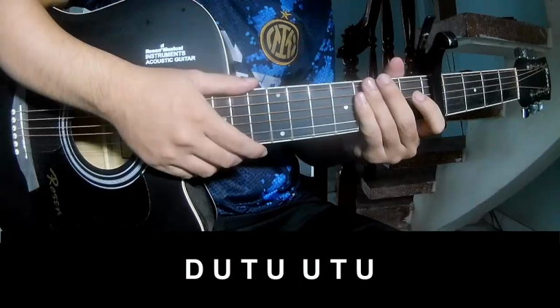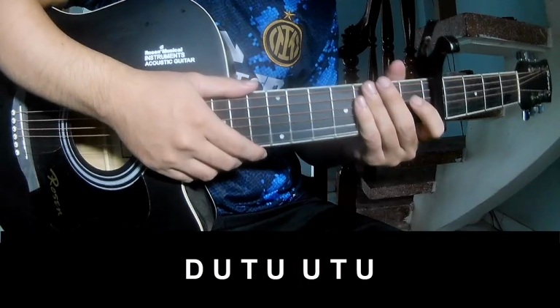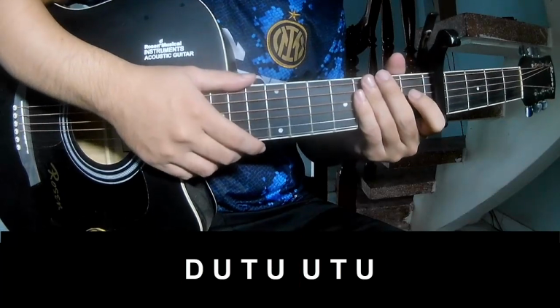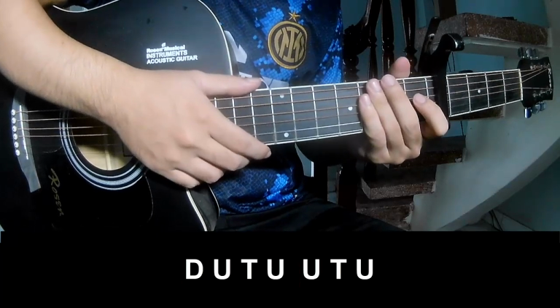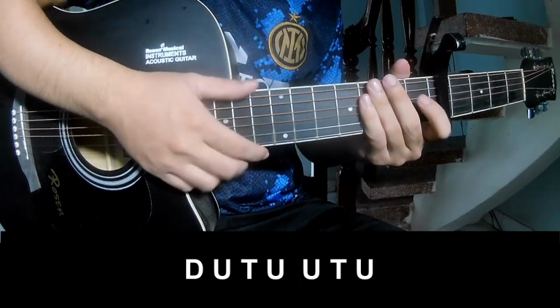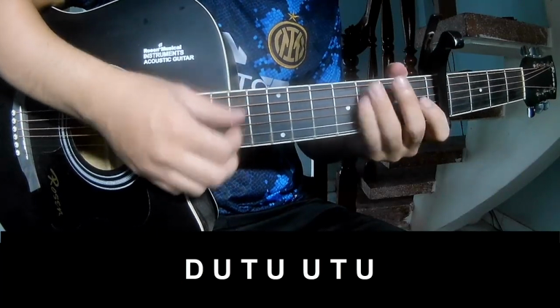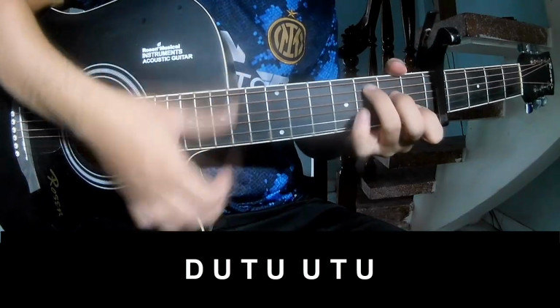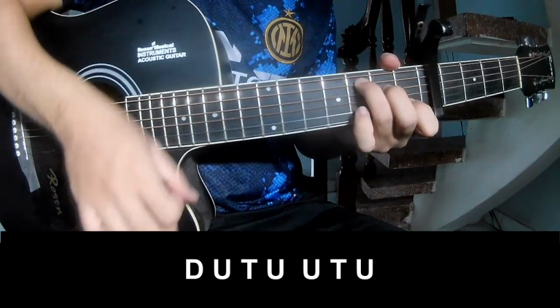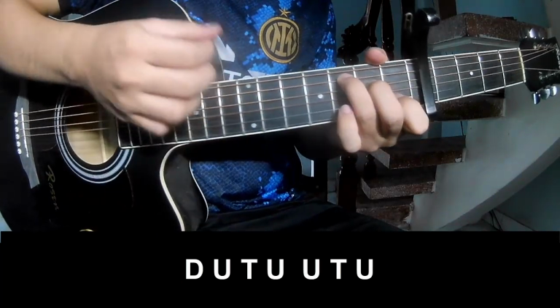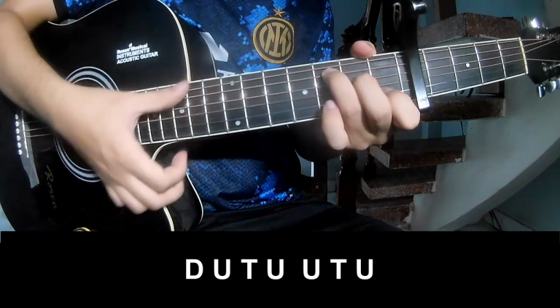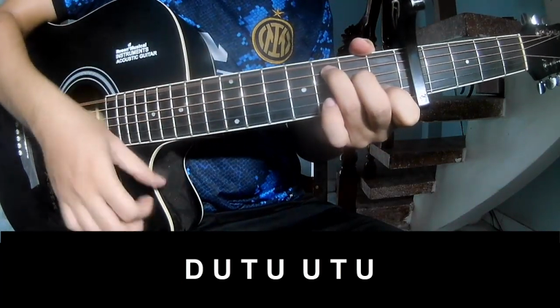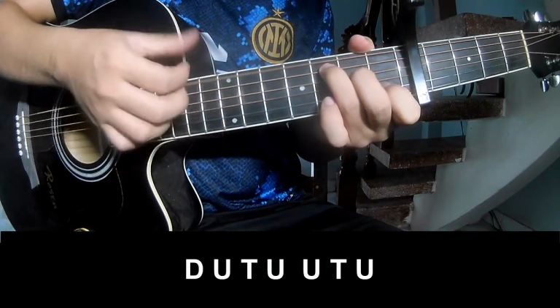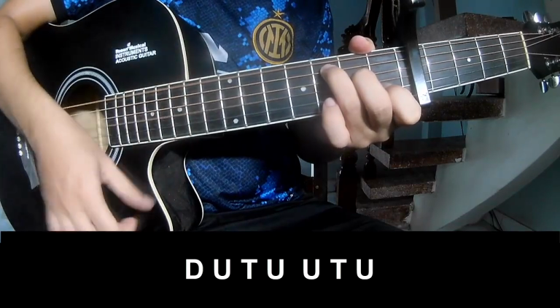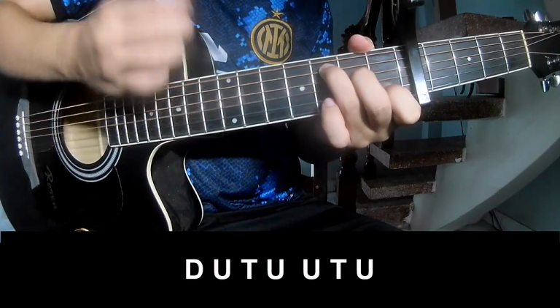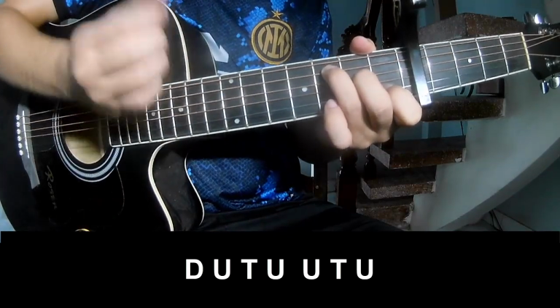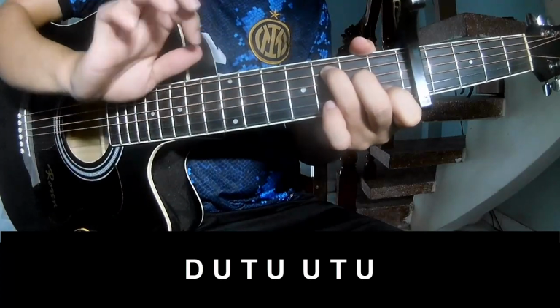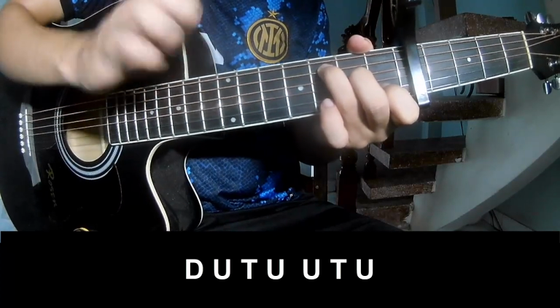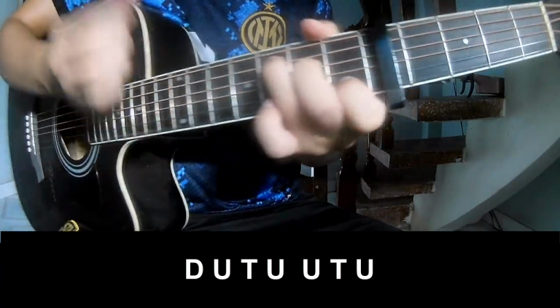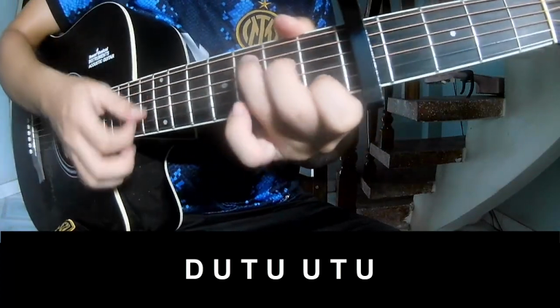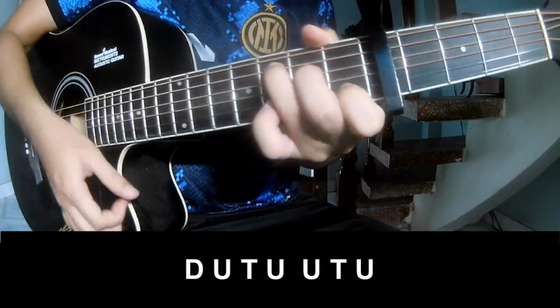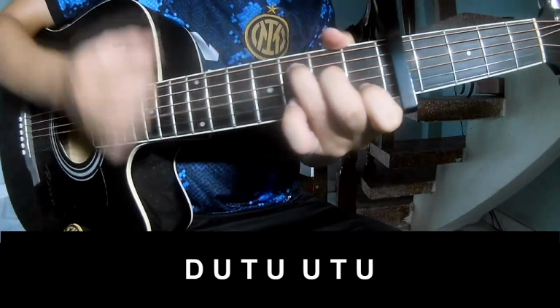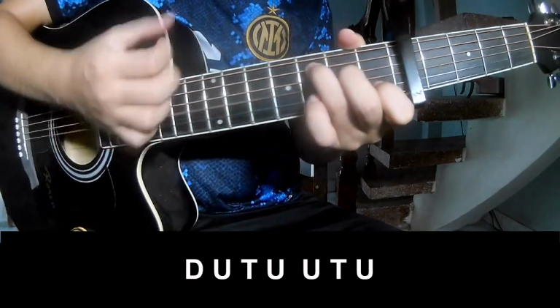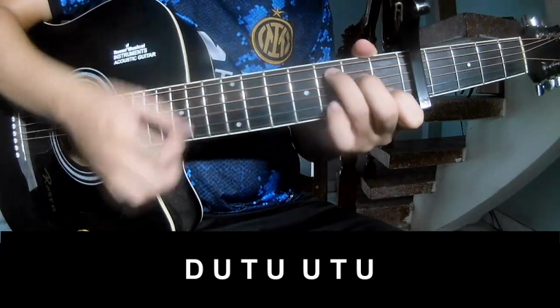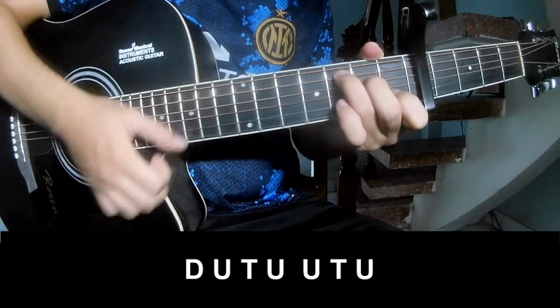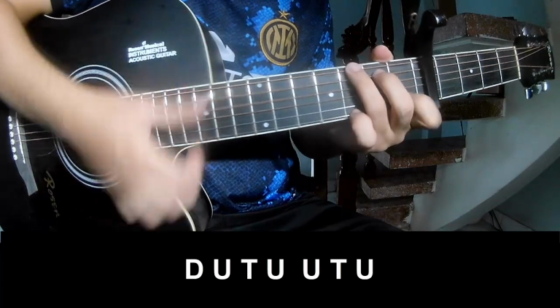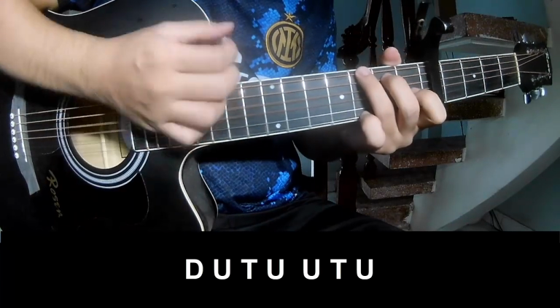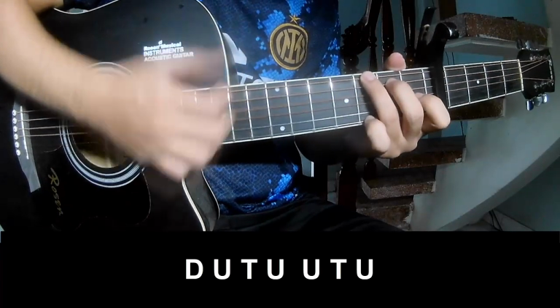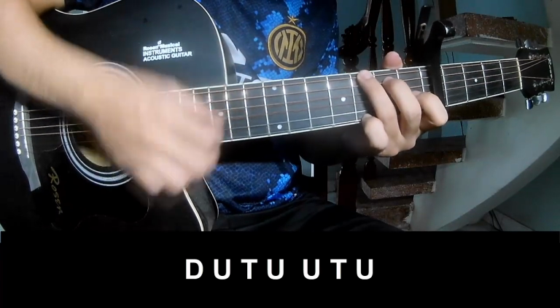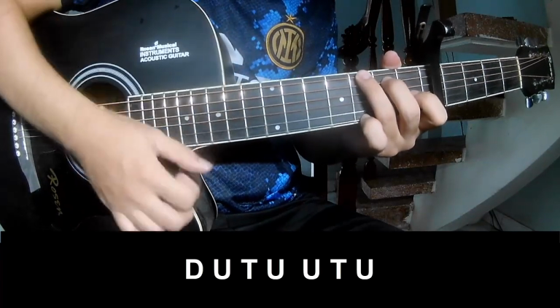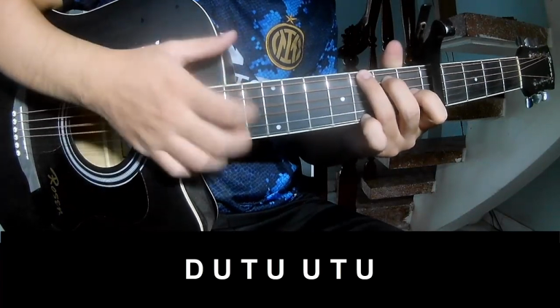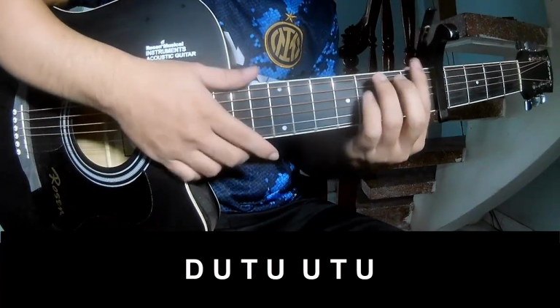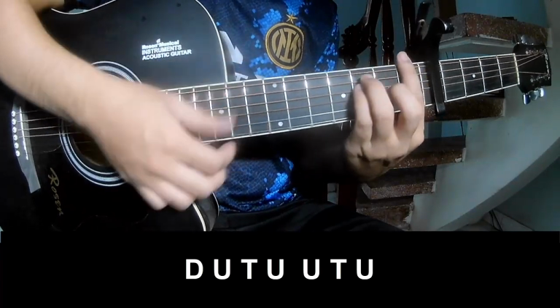For the chorus and outro, we play: down, up, down, up, down, up, tap — down, up, tap, up, up, tap, up, down, up, tap, up. And play along.